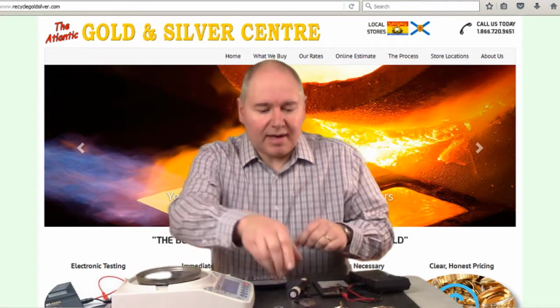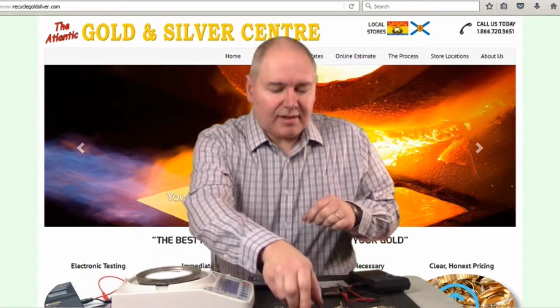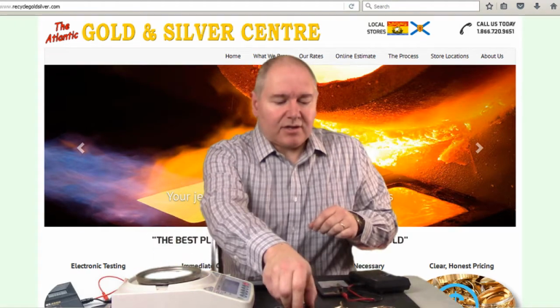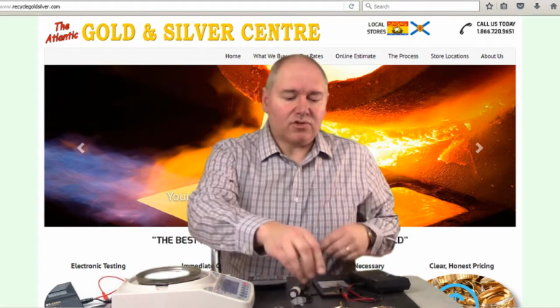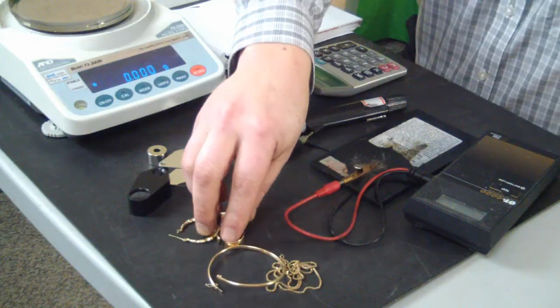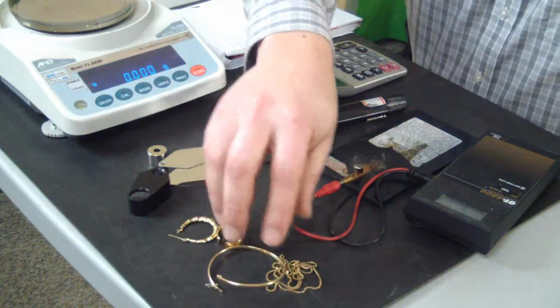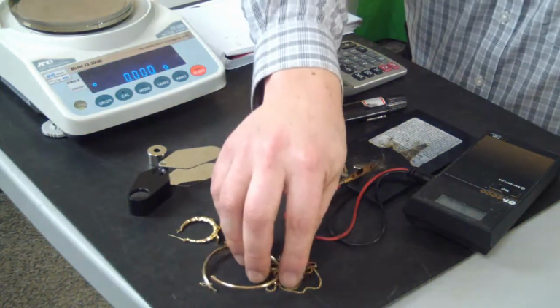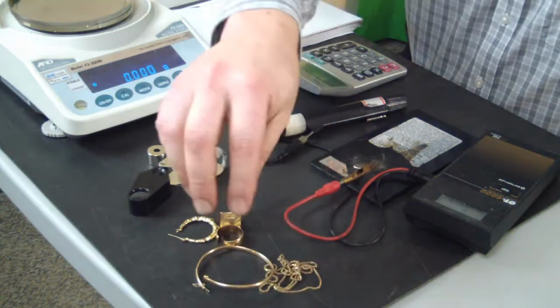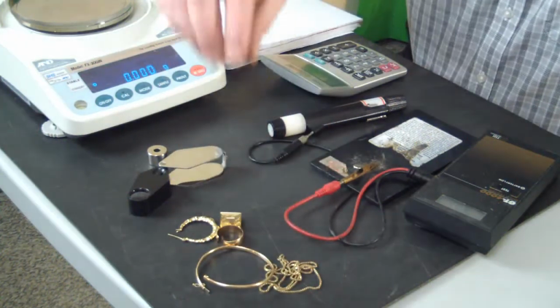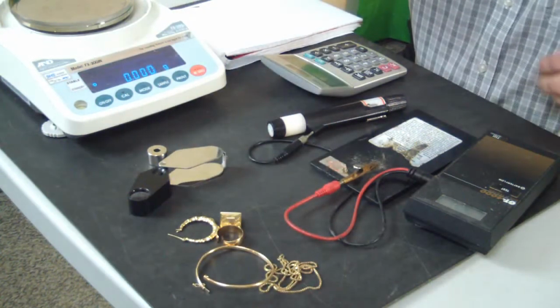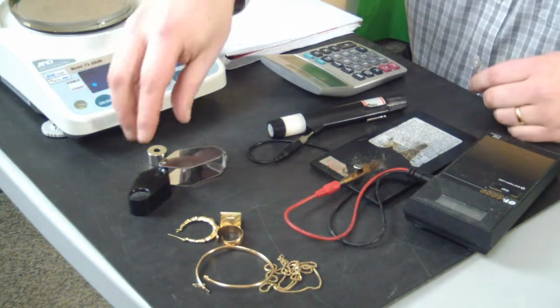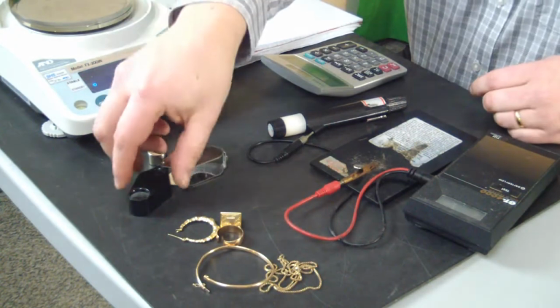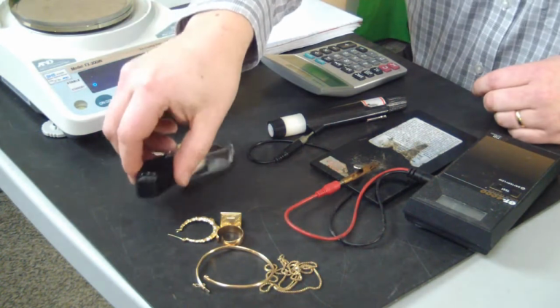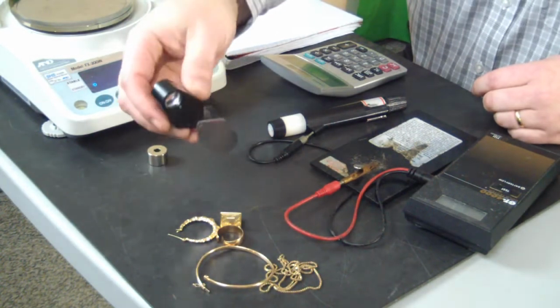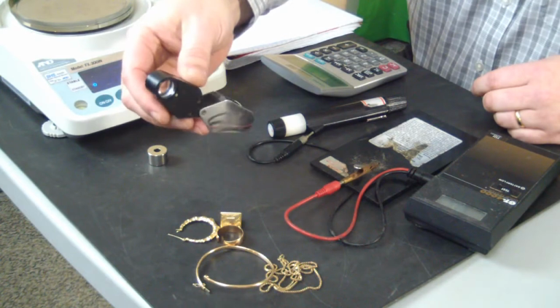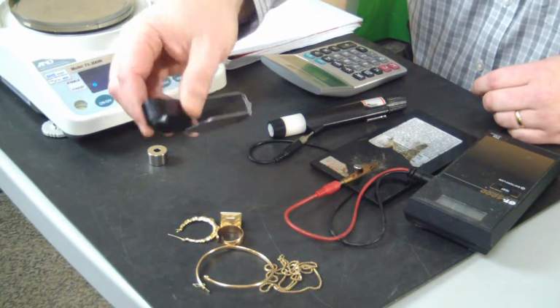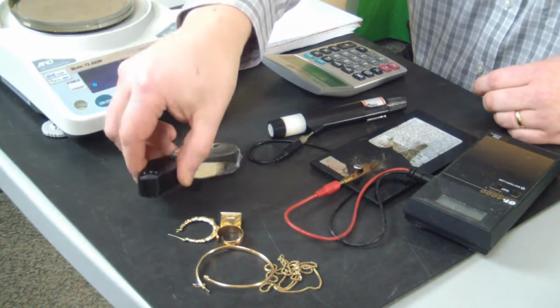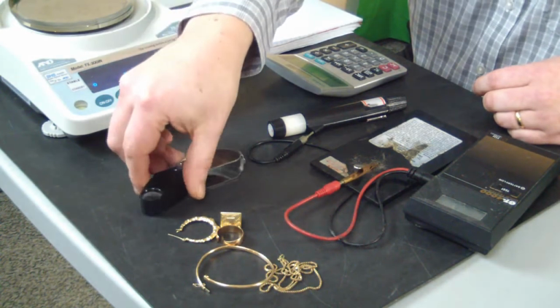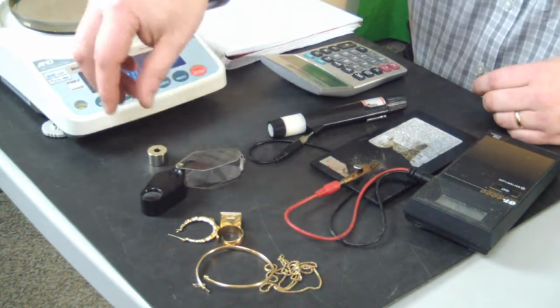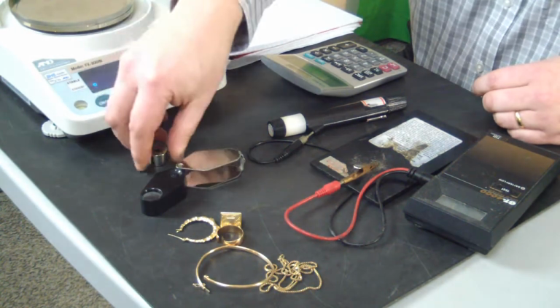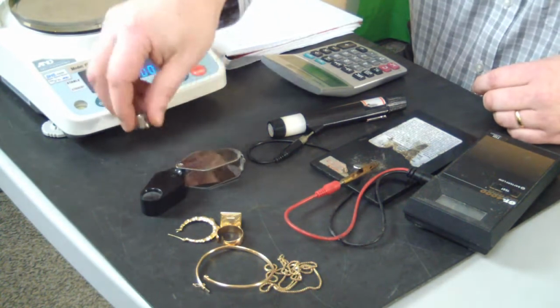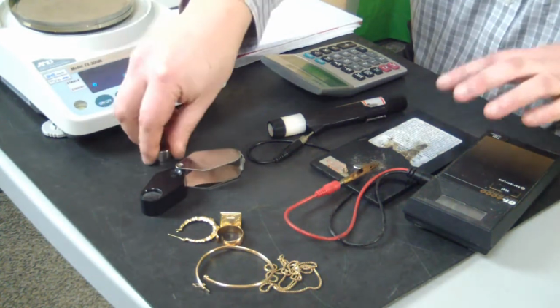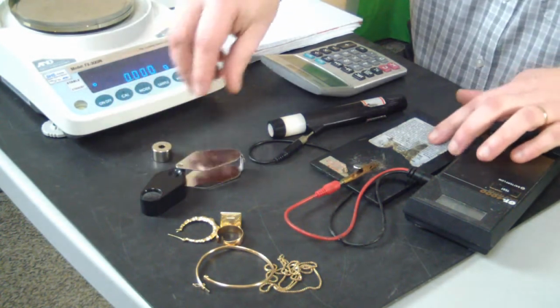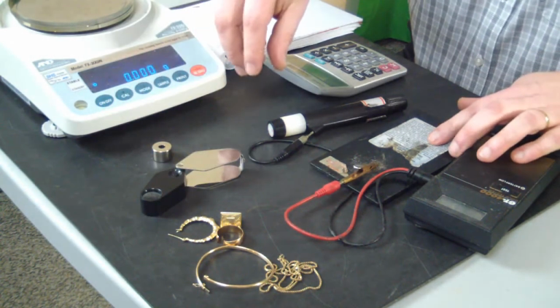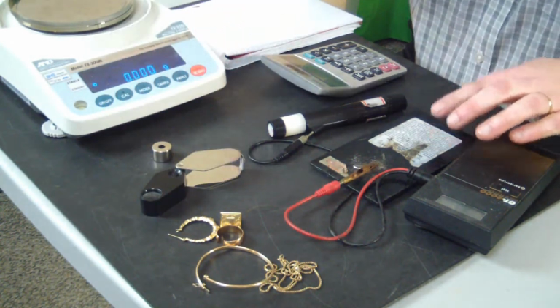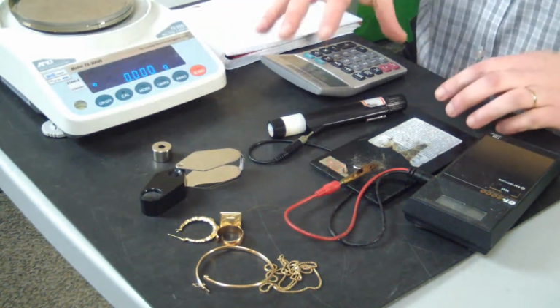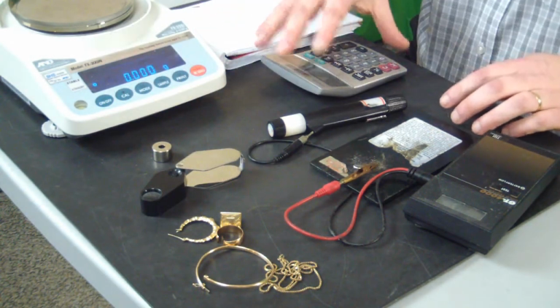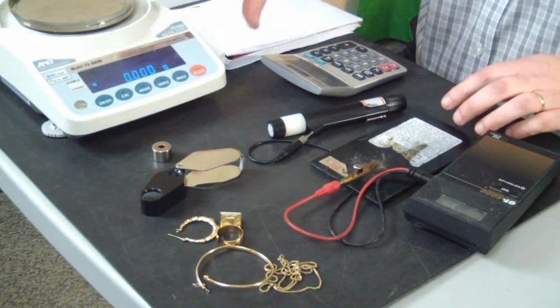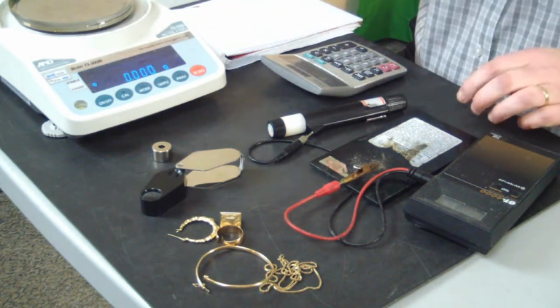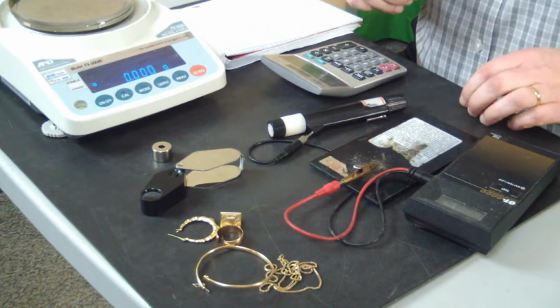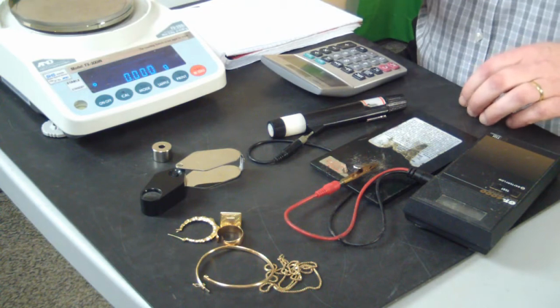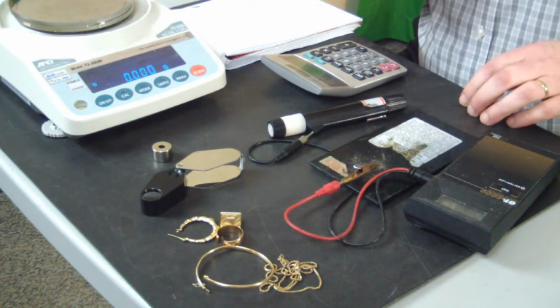We have a little collection of jewellery here that I'm going to be testing. I have a loupe that I use for testing, a magnet, a gold tester, calculator, and my set of scales.